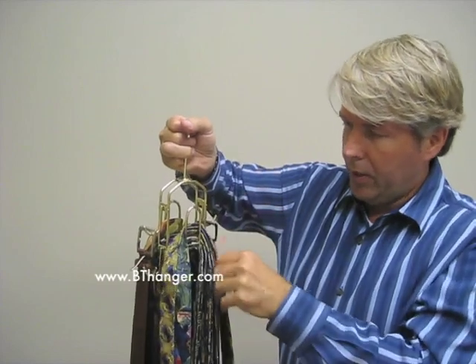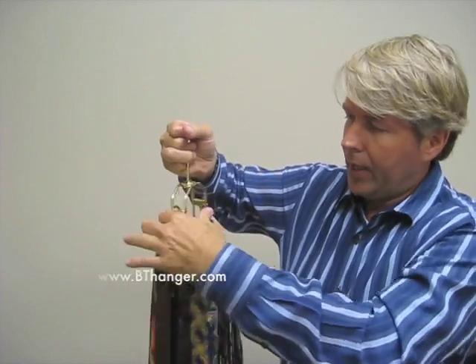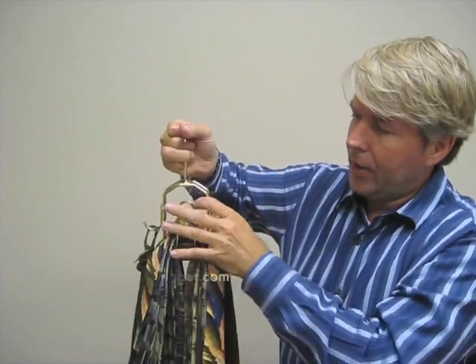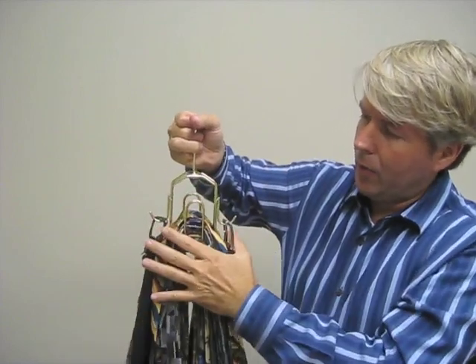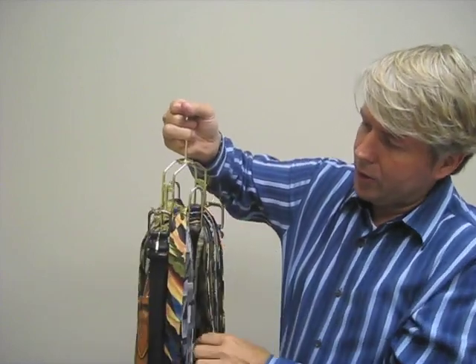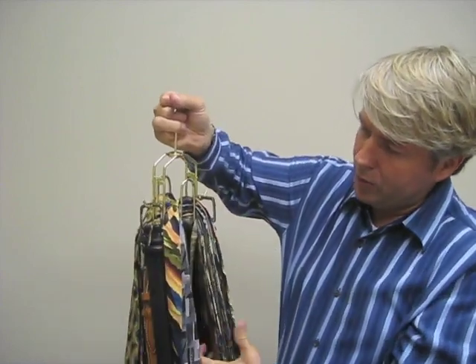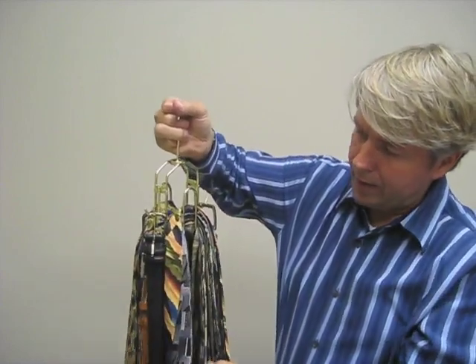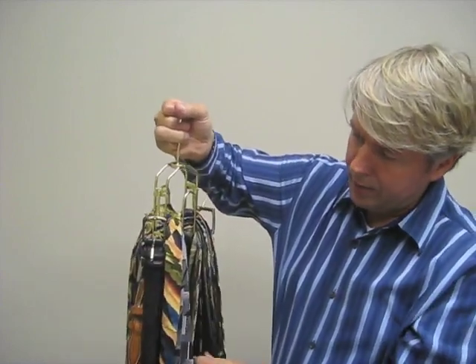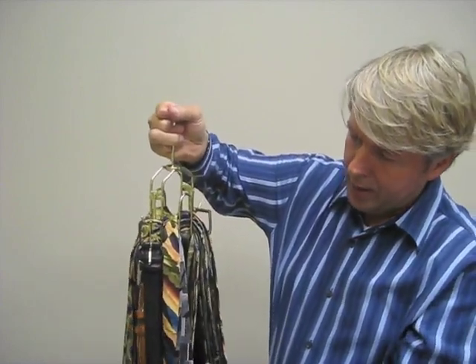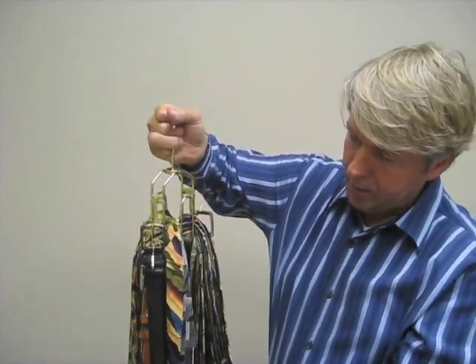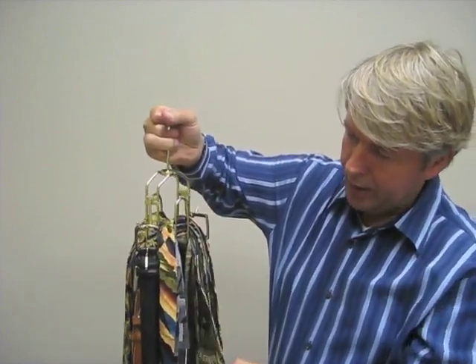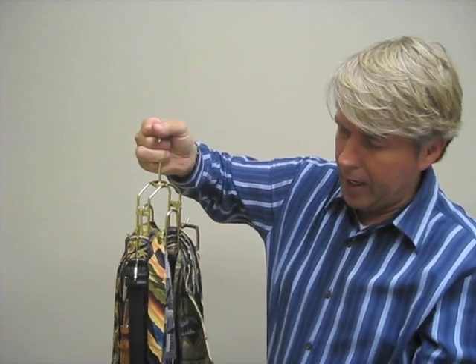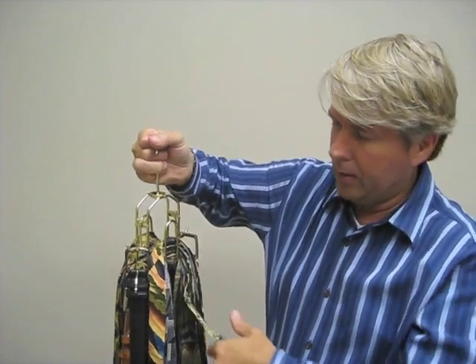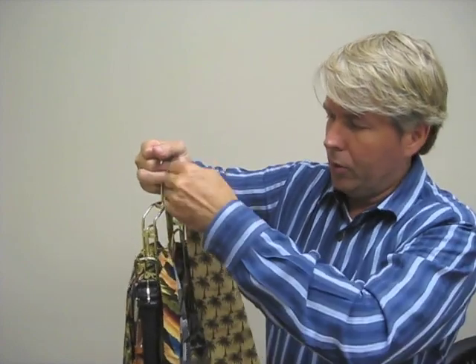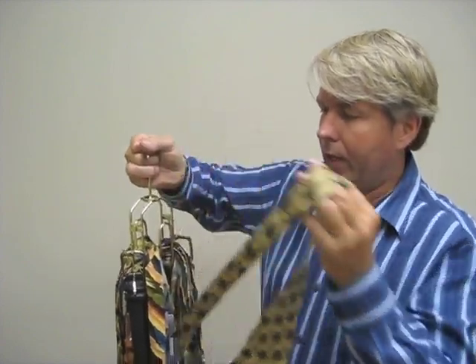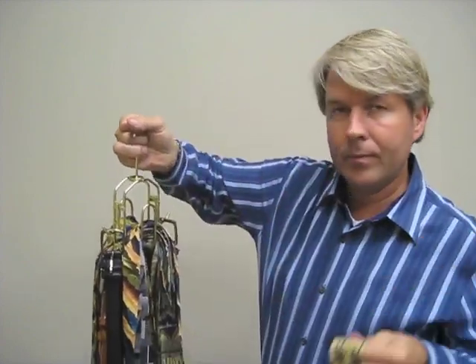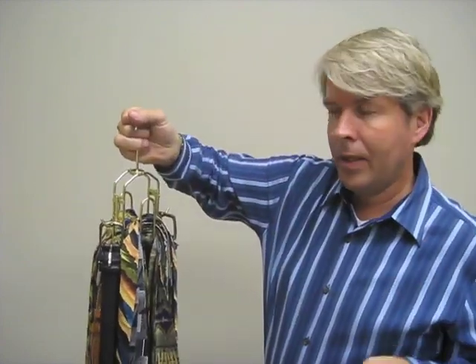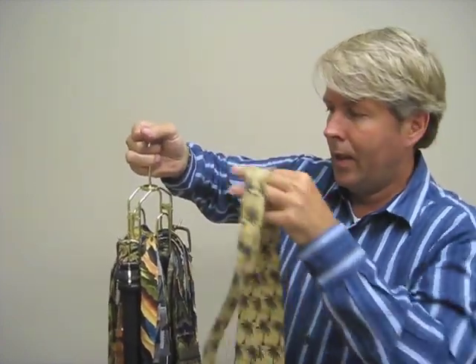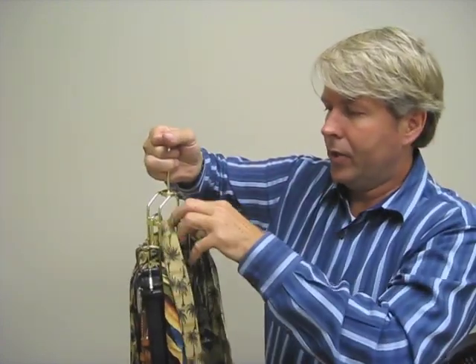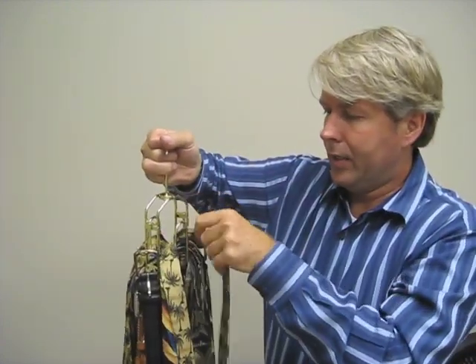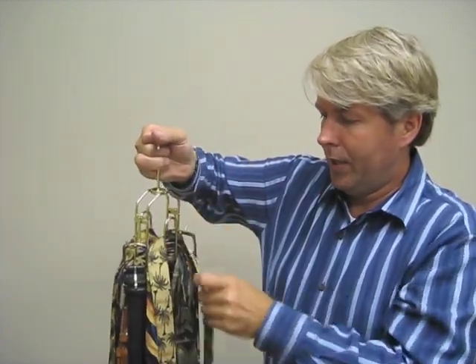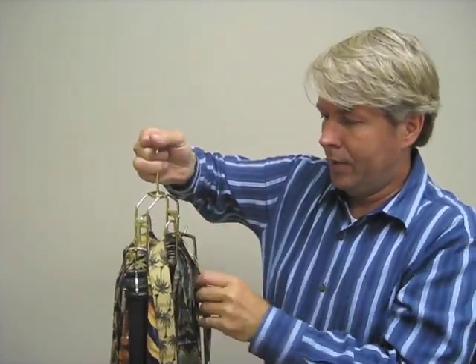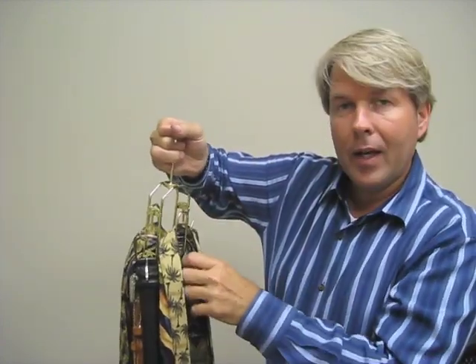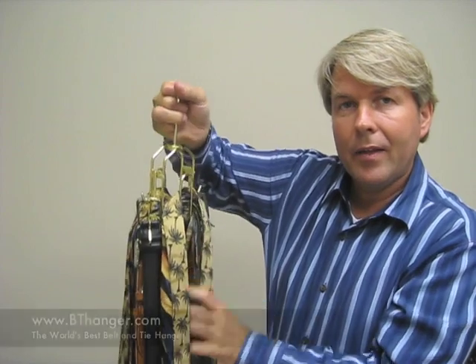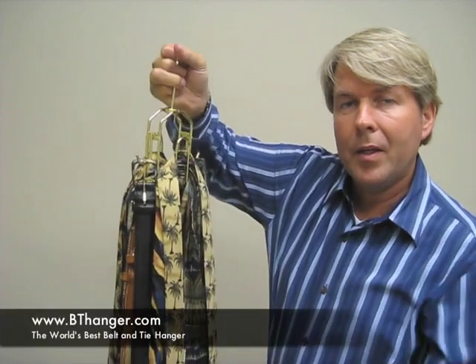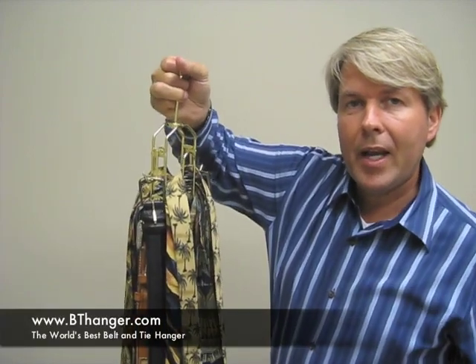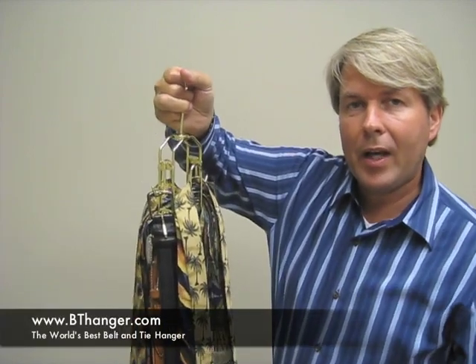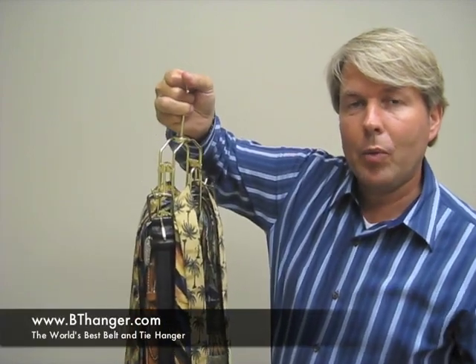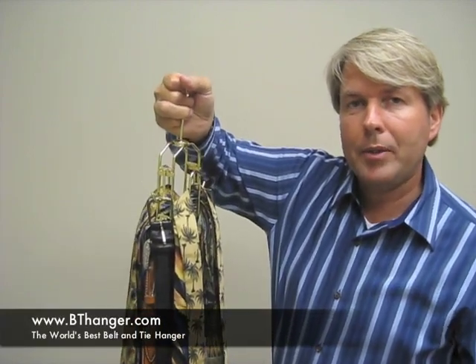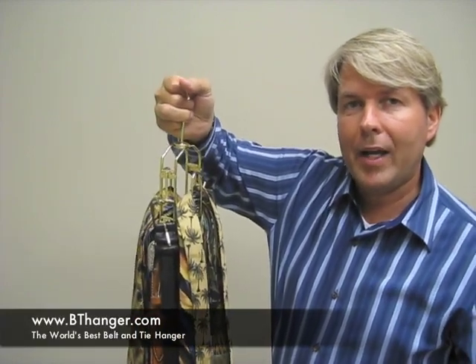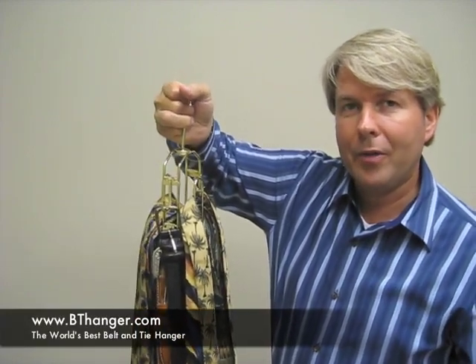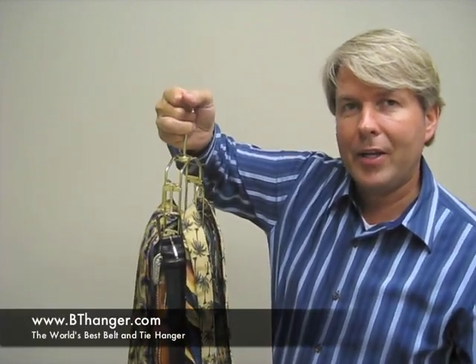If you don't like that tie, you turn it around, look at your other 25 ties — again, pull out any tie, pull it straight up and all your ties stay in place. Again, BTHanger.com, the world's best belt and tie hanger. Thank you.